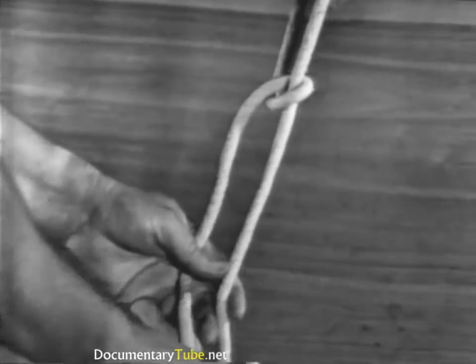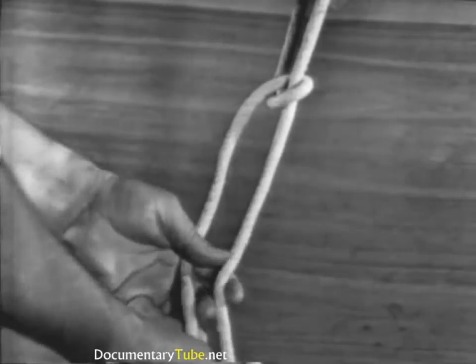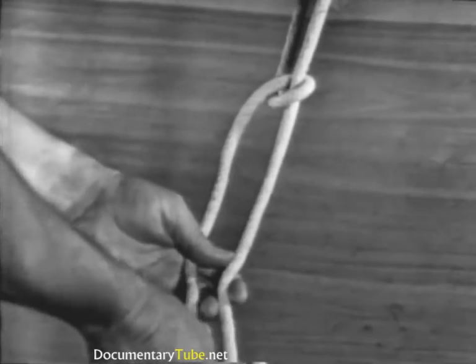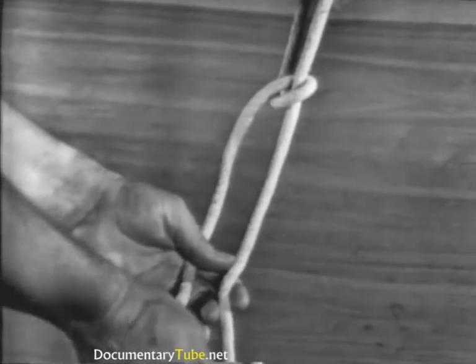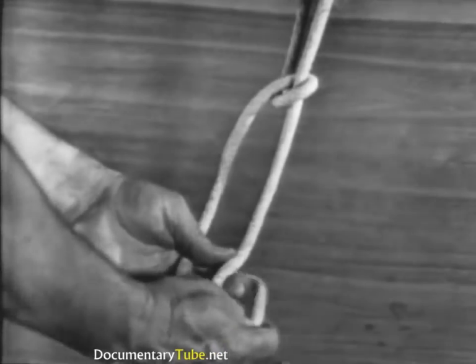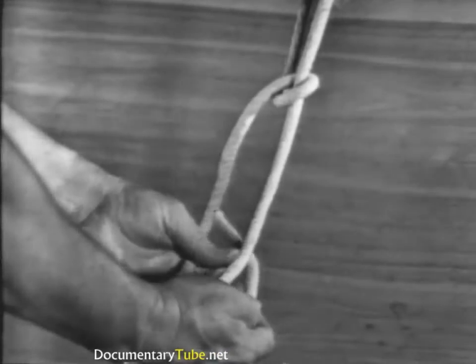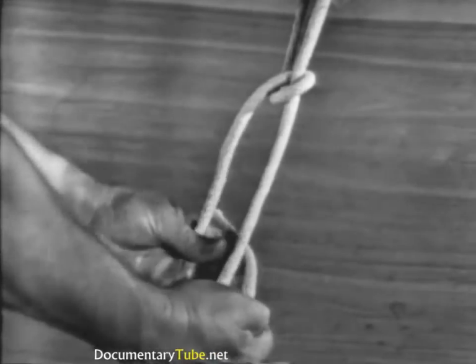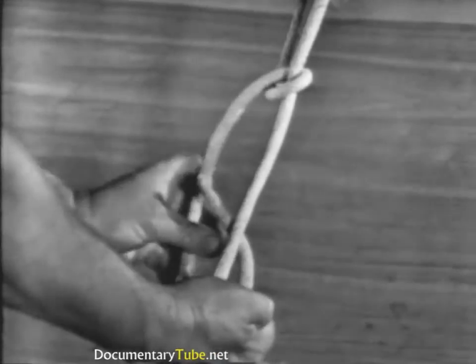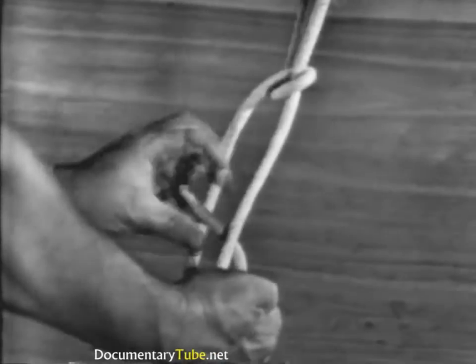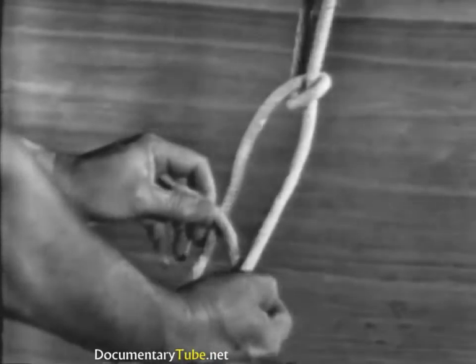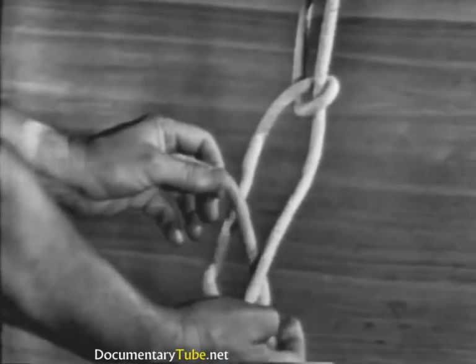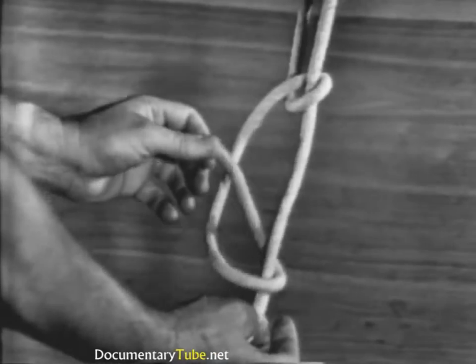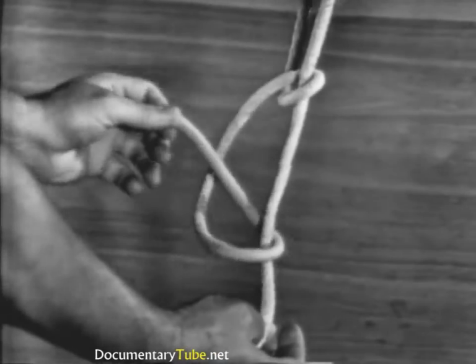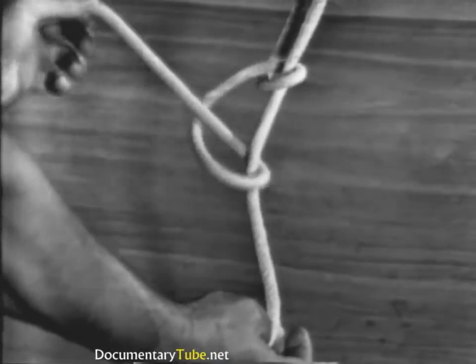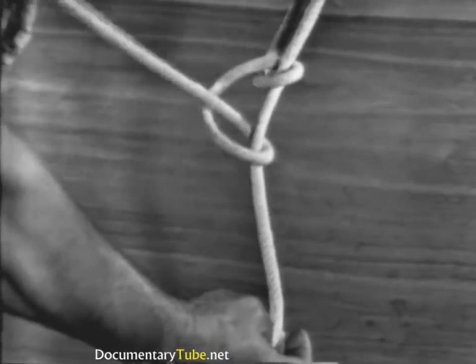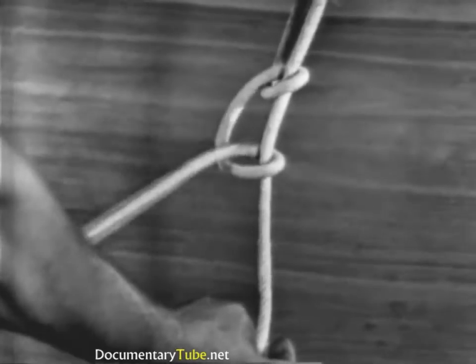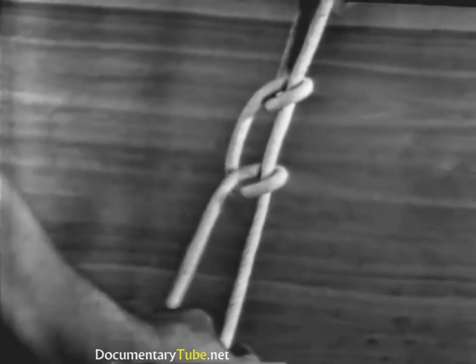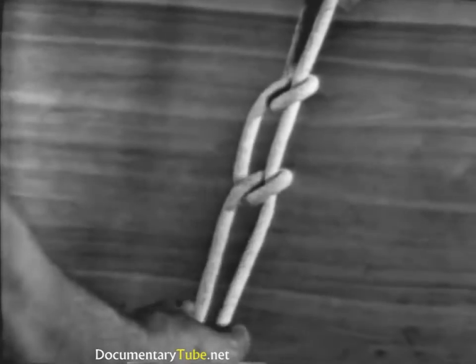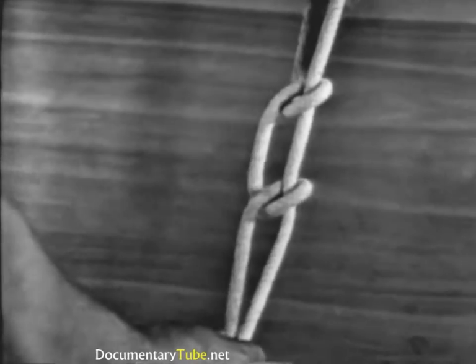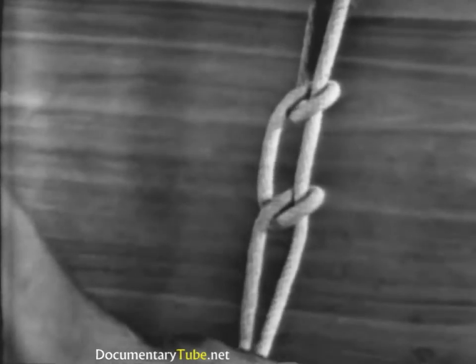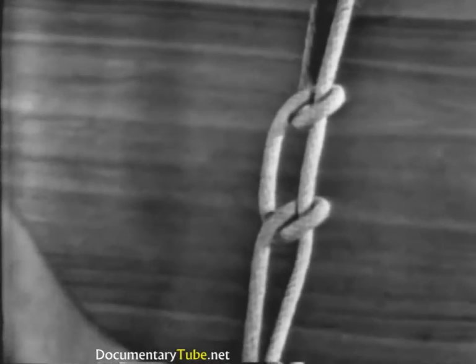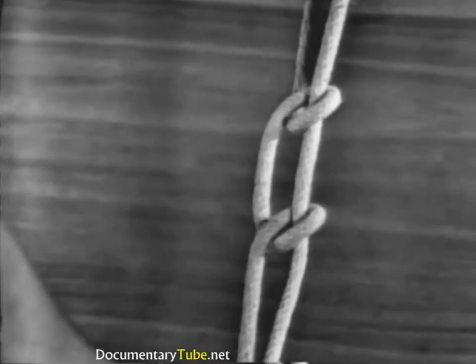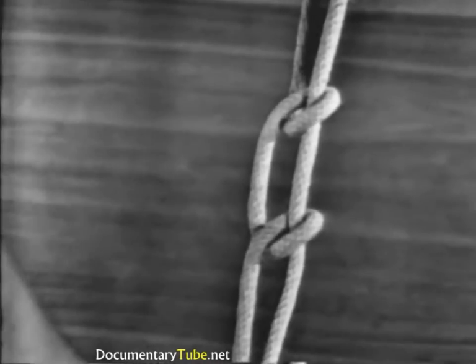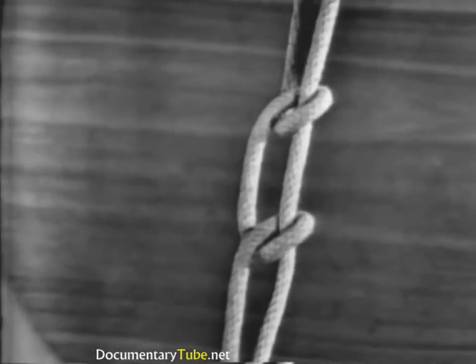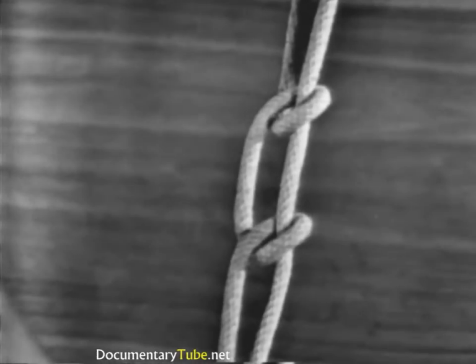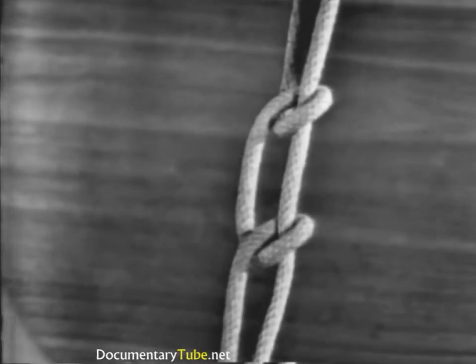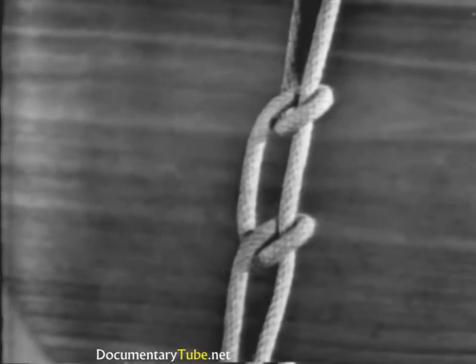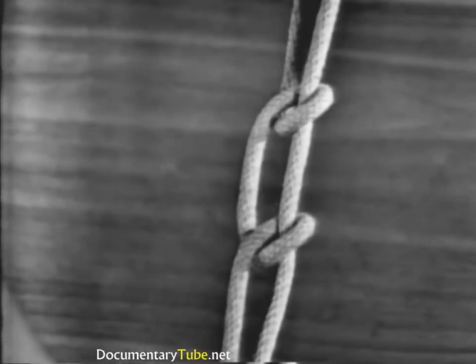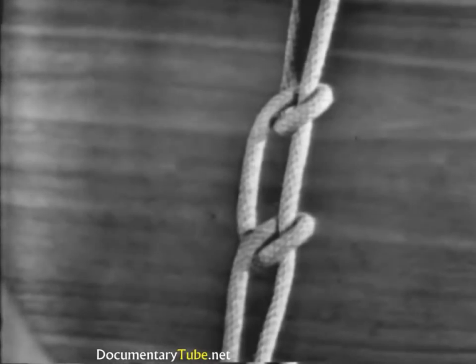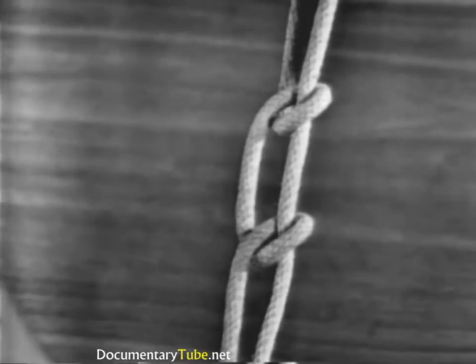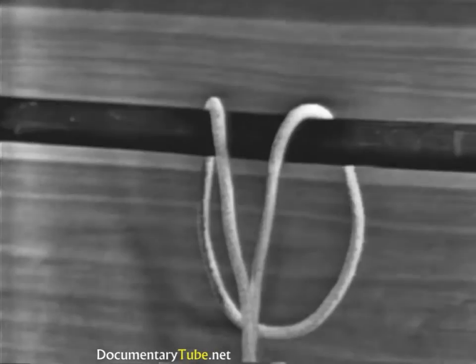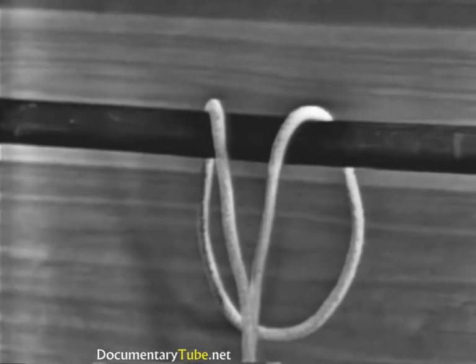Hitches should always run in the same direction to prevent twisting of the line. Never tie half hitches by themselves — they must be used in conjunction with another knot.